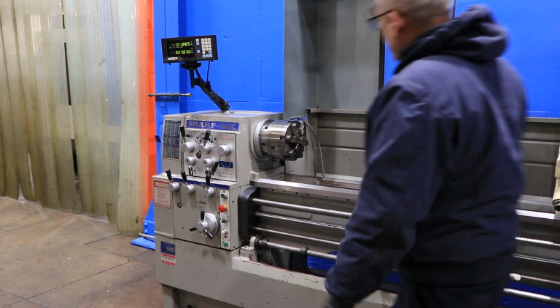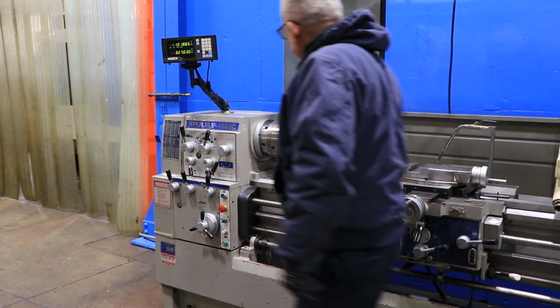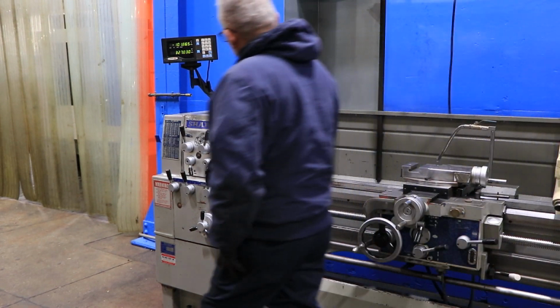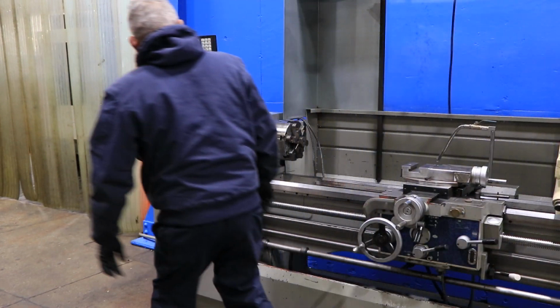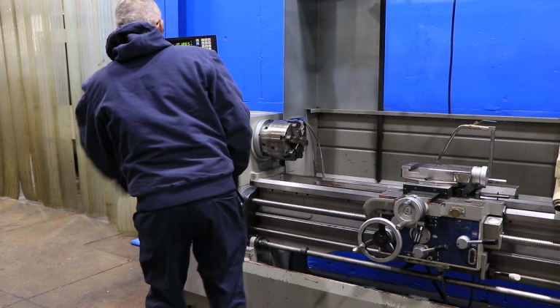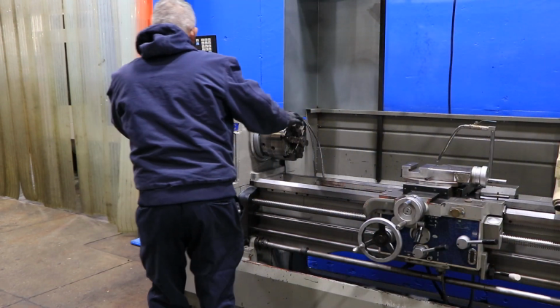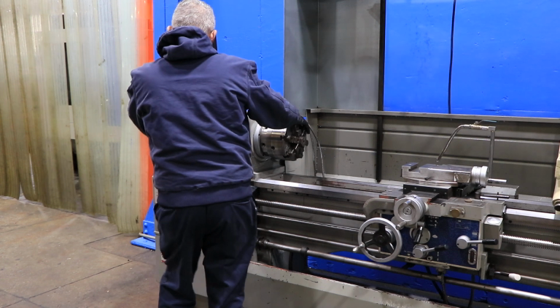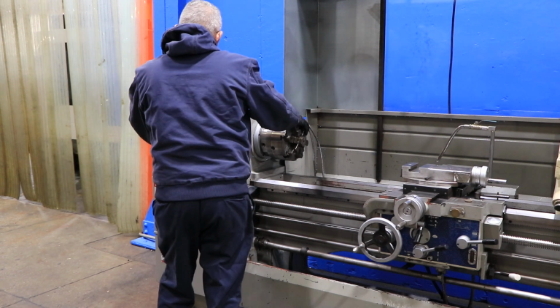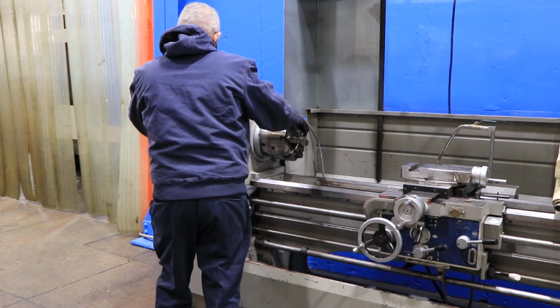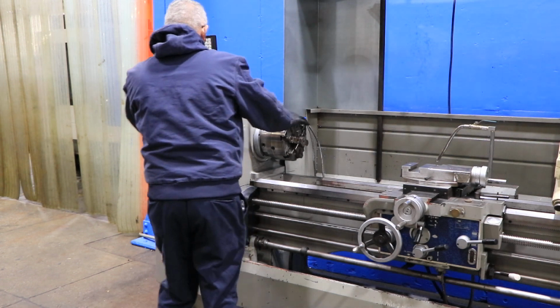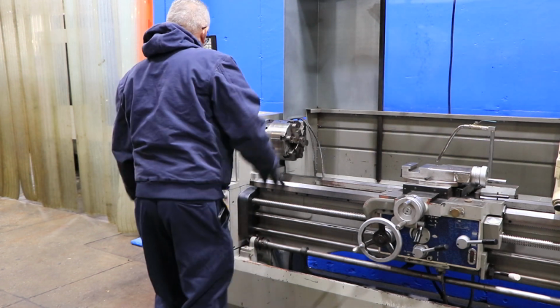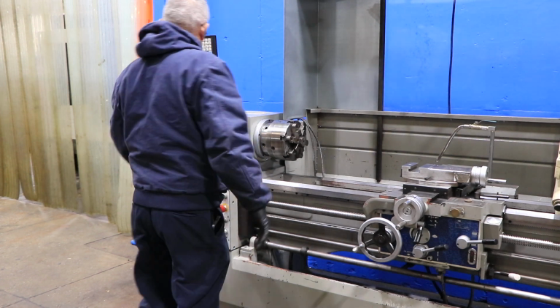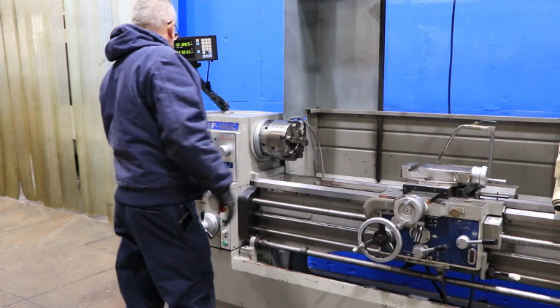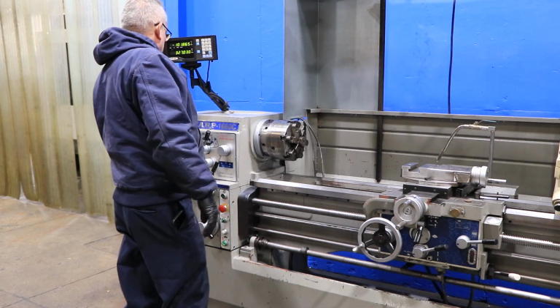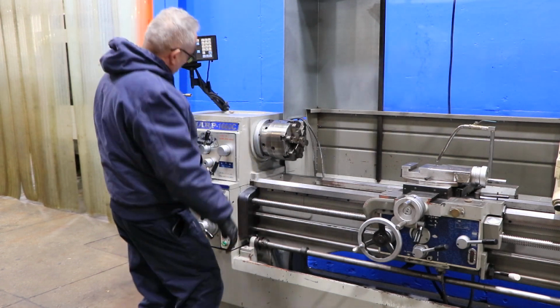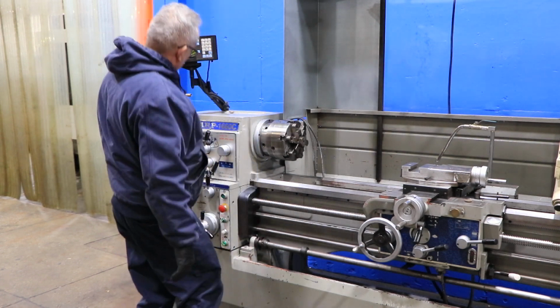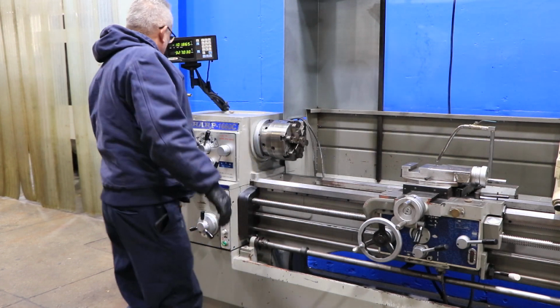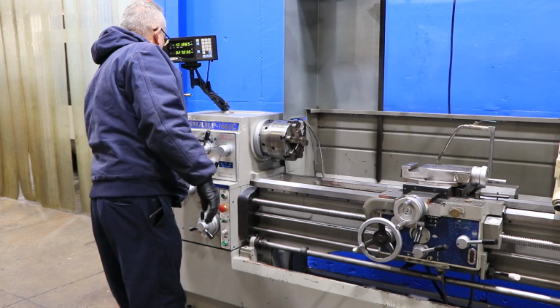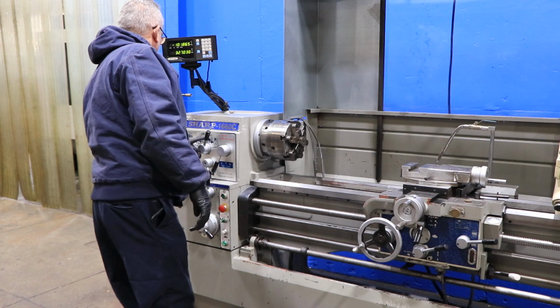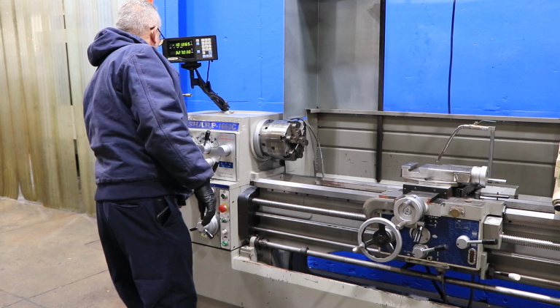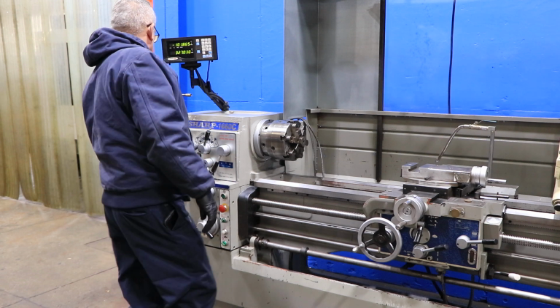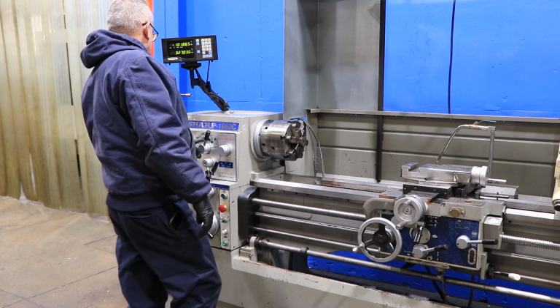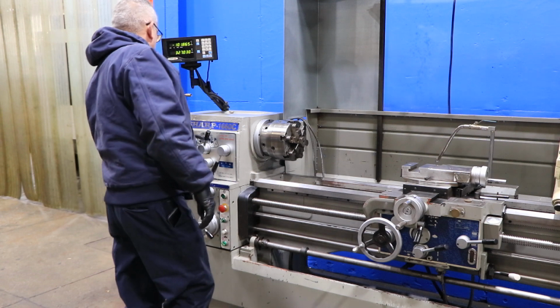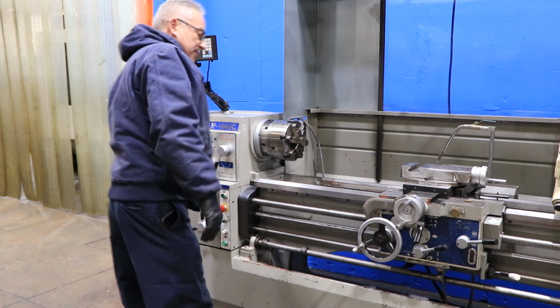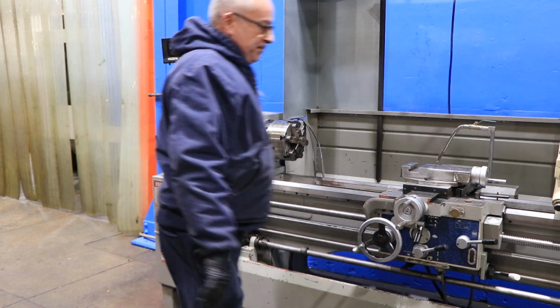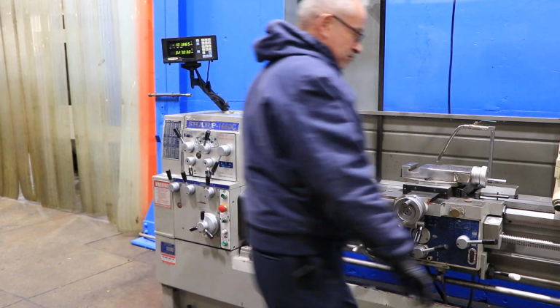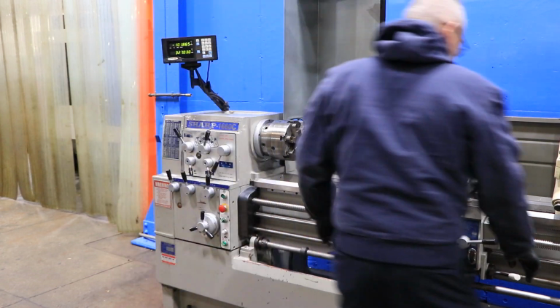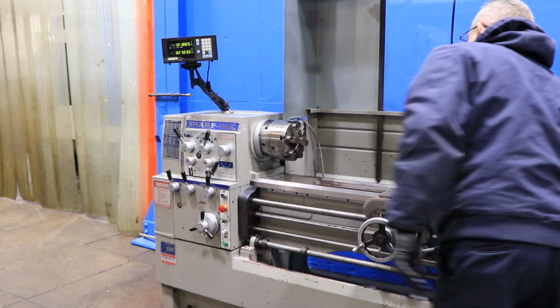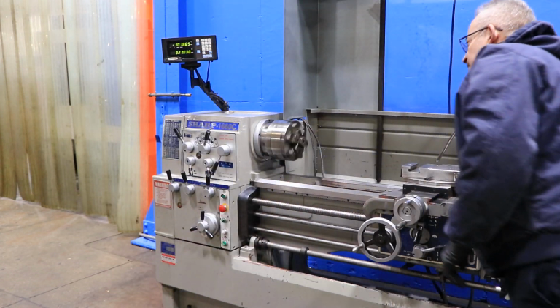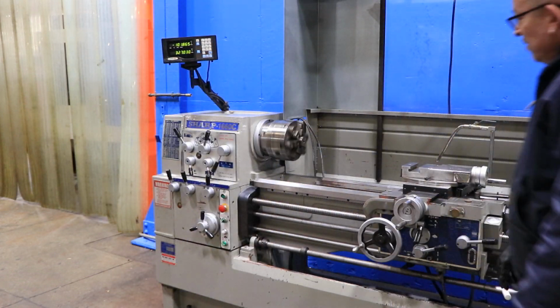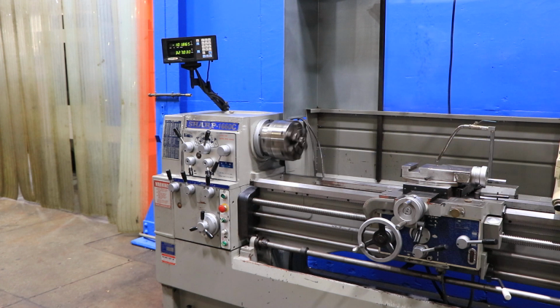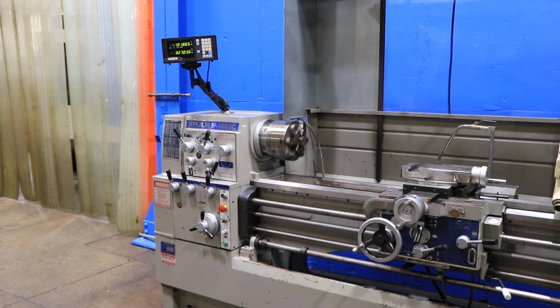That's your foot brake. The machine also has a Fagor 2-axis digital readout, a 5C drawbar and nose piece, a dog plate, a steady rest, and a drill chuck in the tailstock.